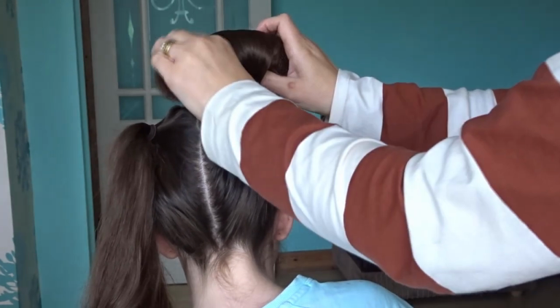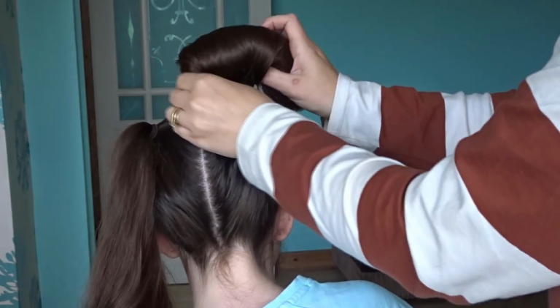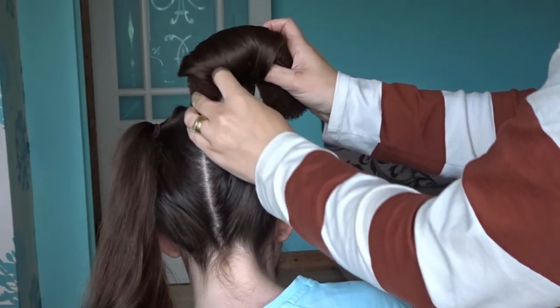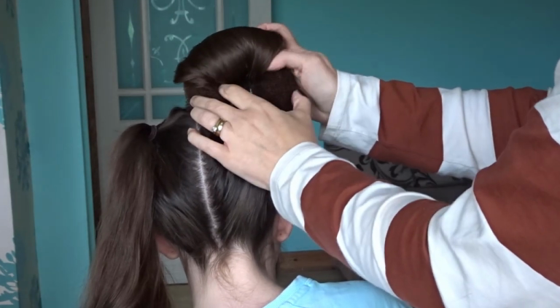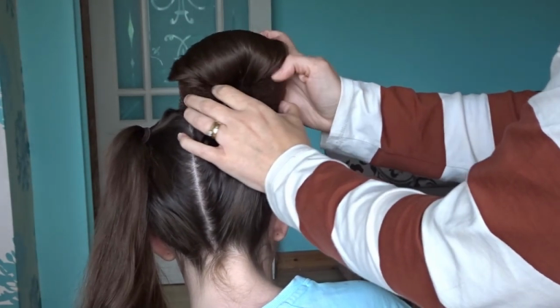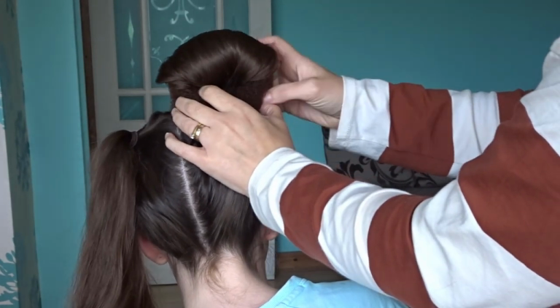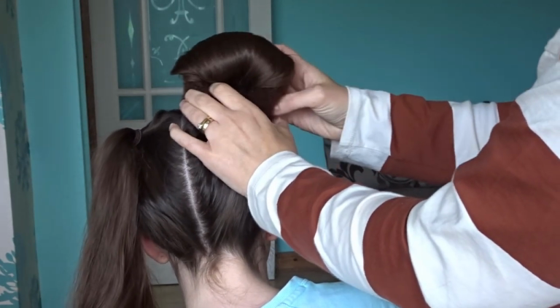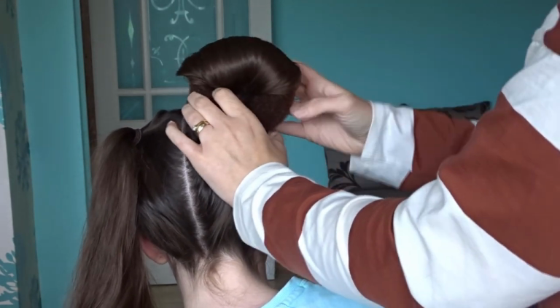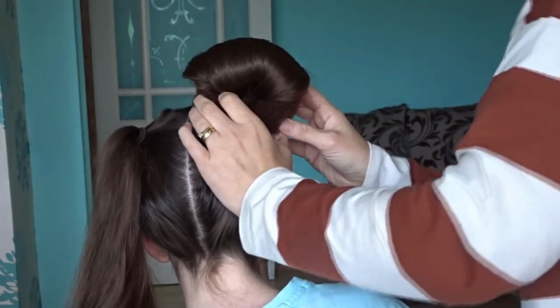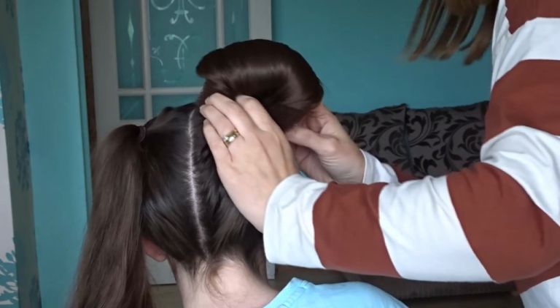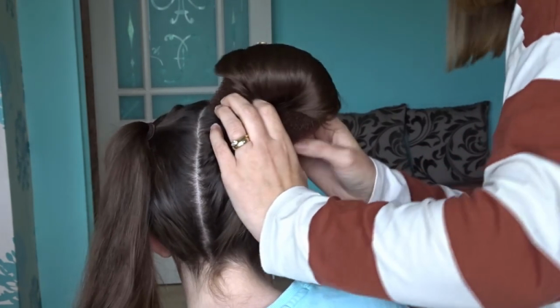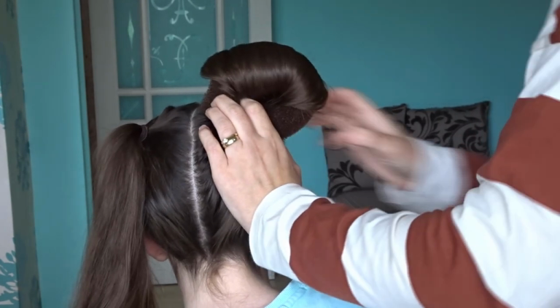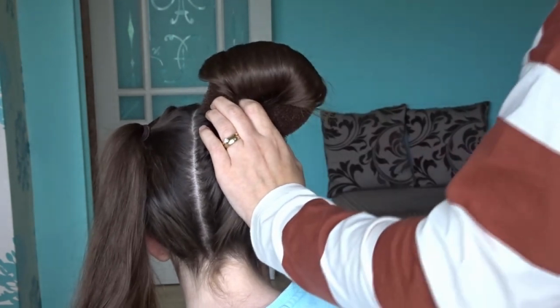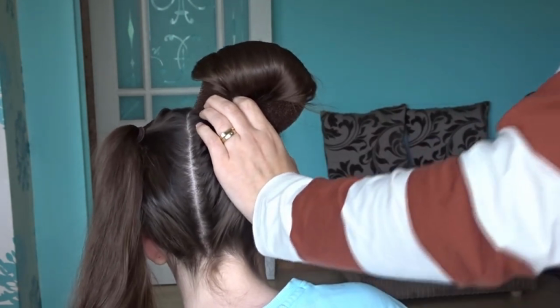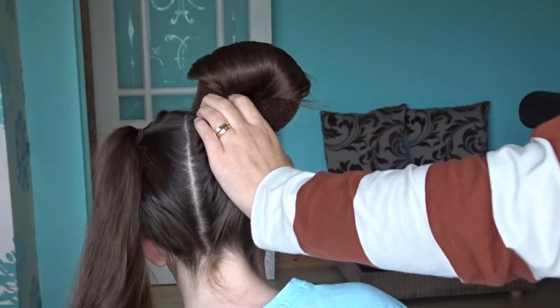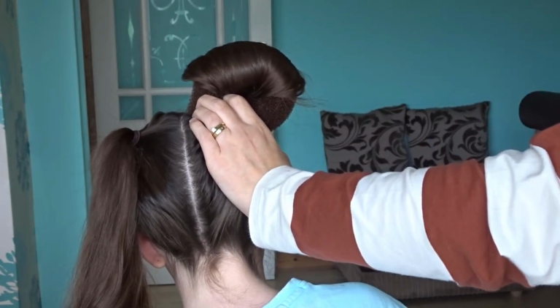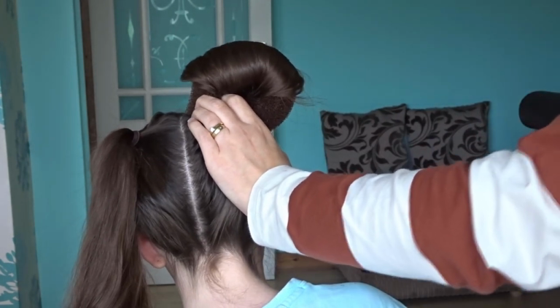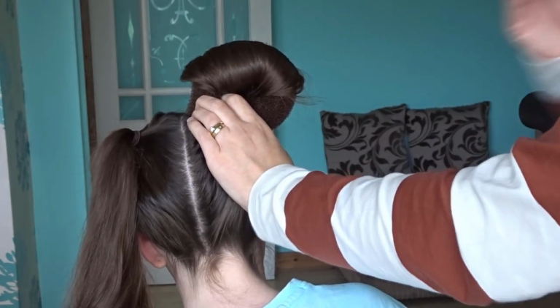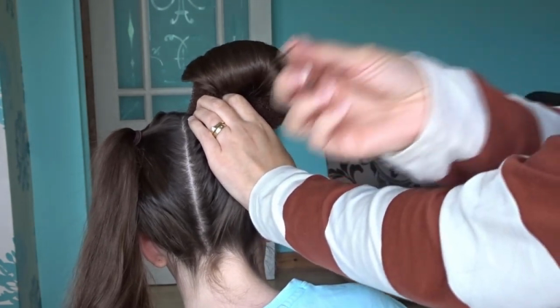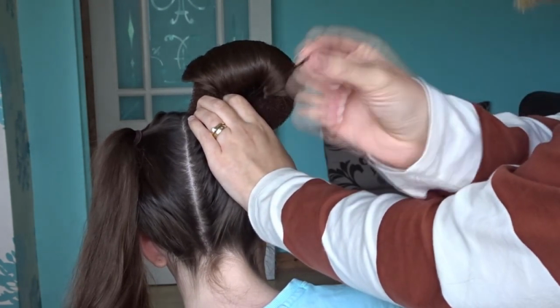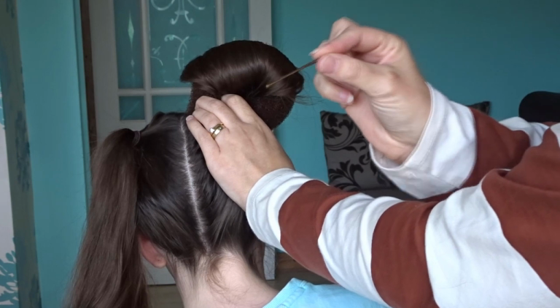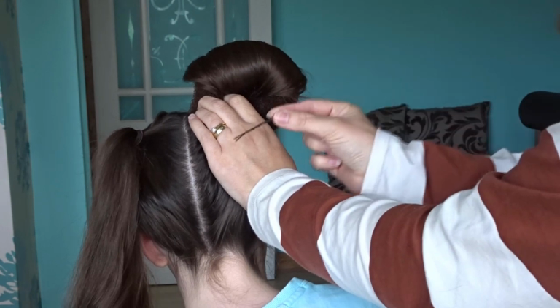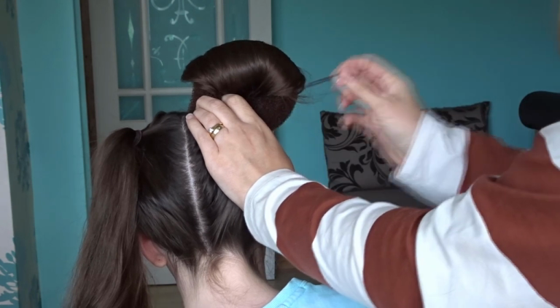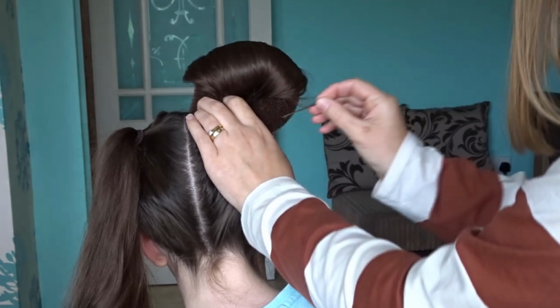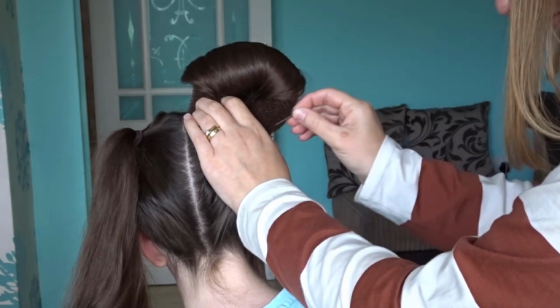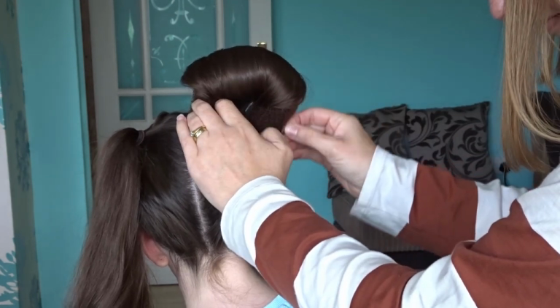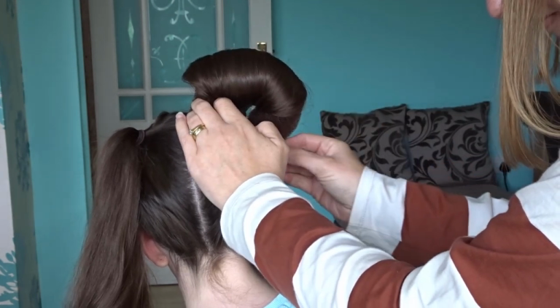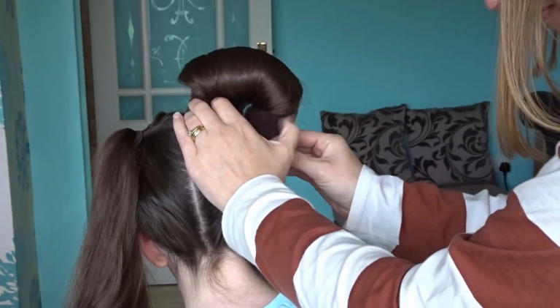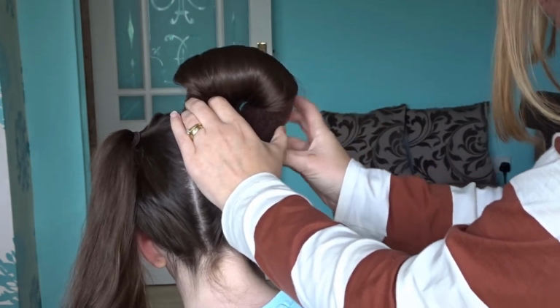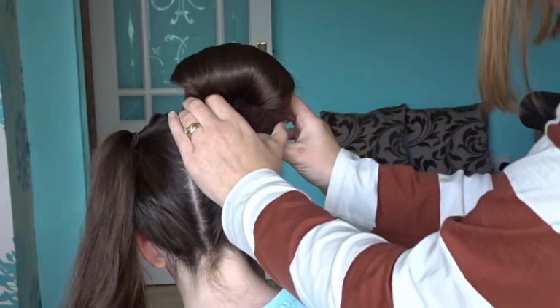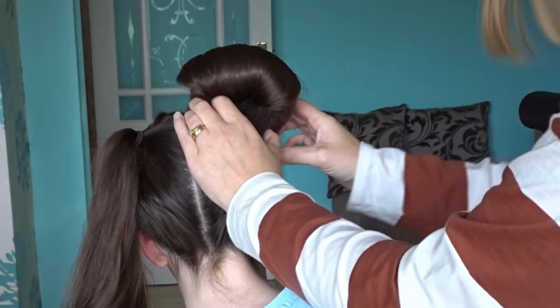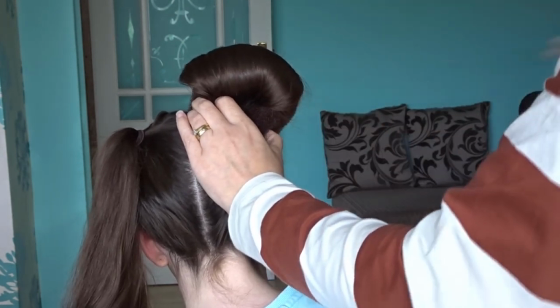Grab the ends and bend them towards the top of the head so they make an ear shape, then all we're going to do is secure to the head with a few bobby pins, making sure that you catch a bit of the hair doughnut and a bit of the hair at the scalp so it's secure.